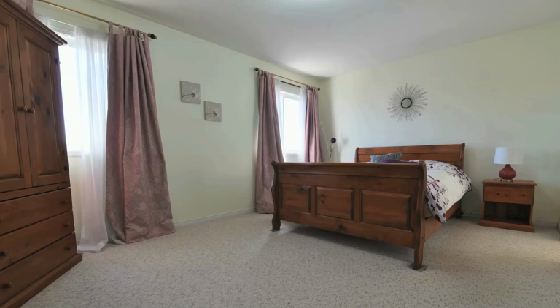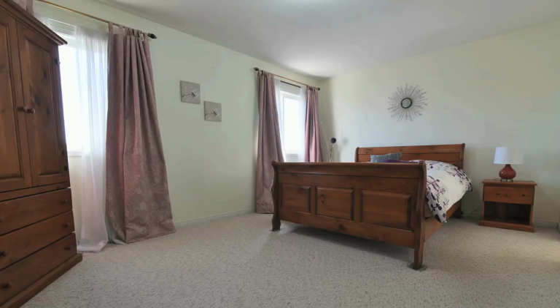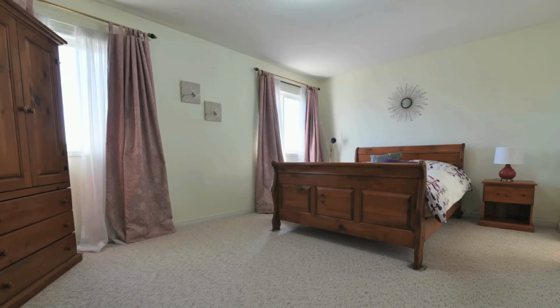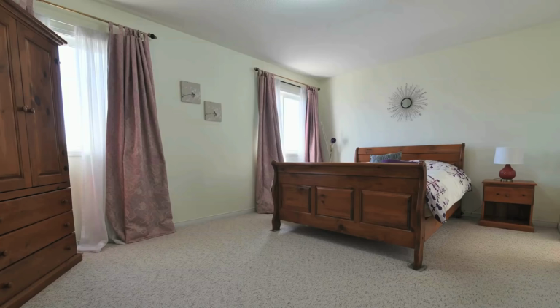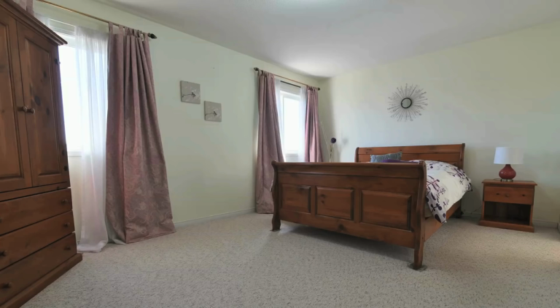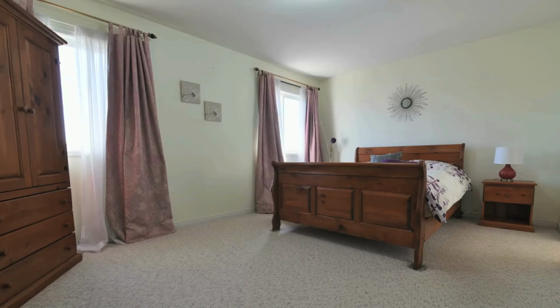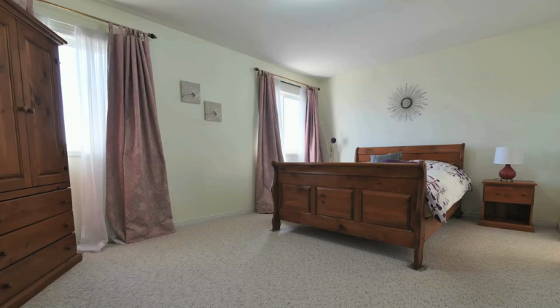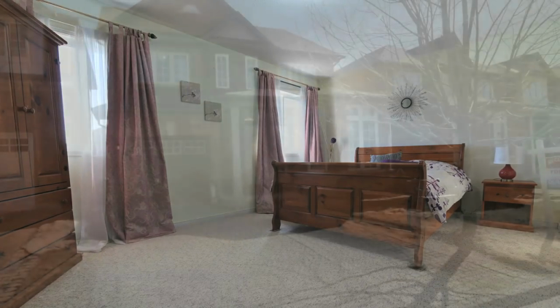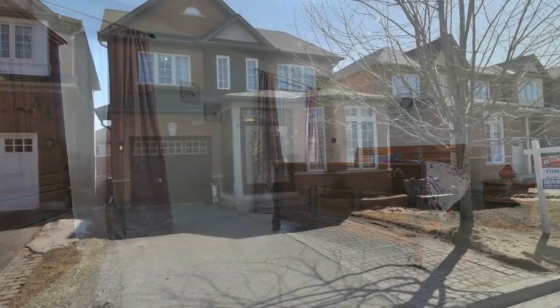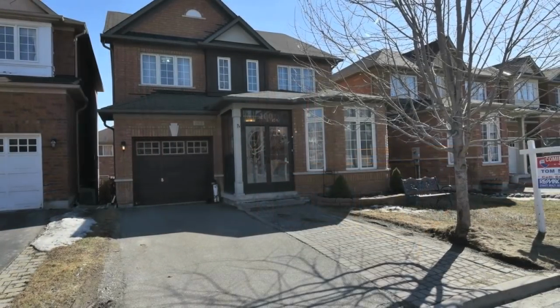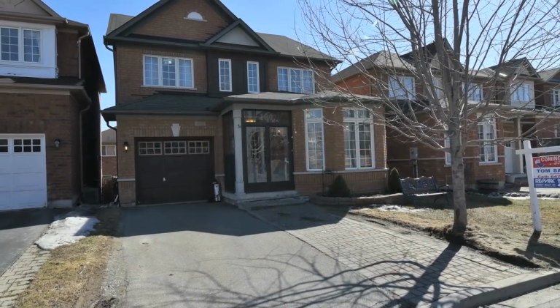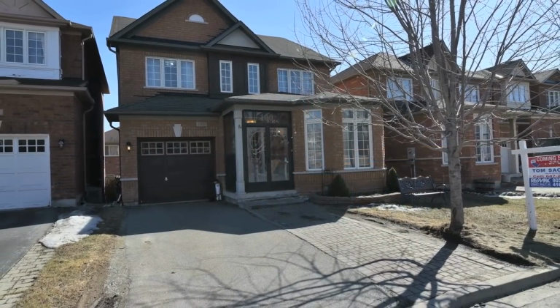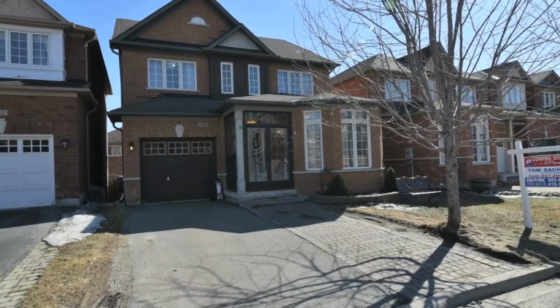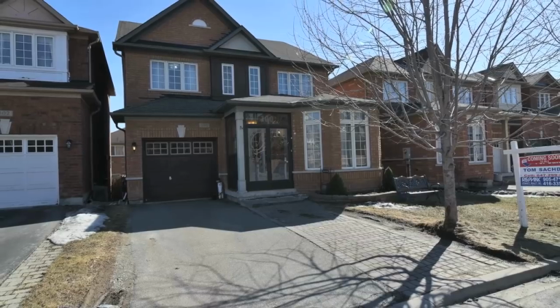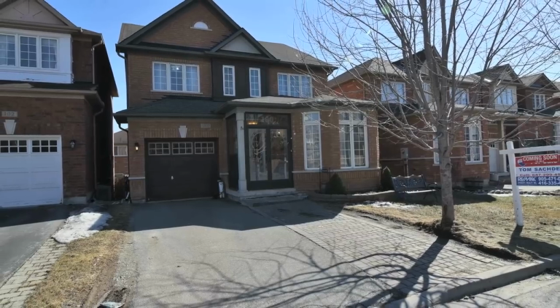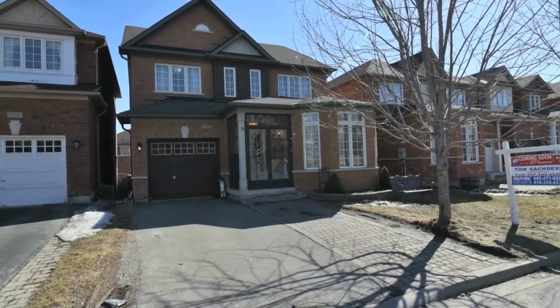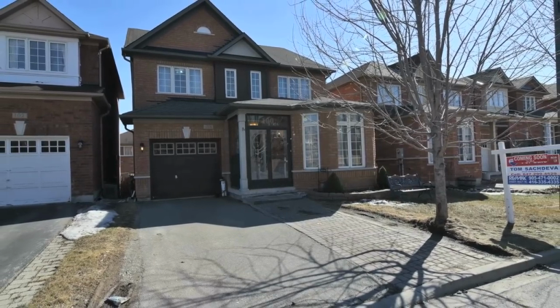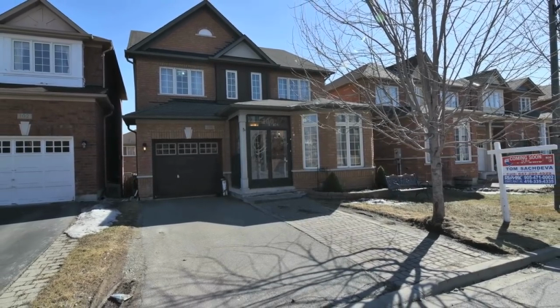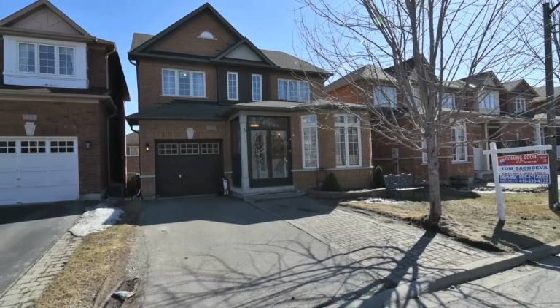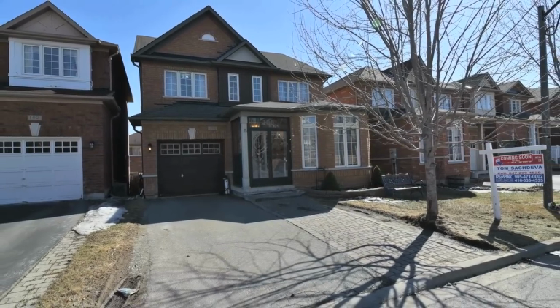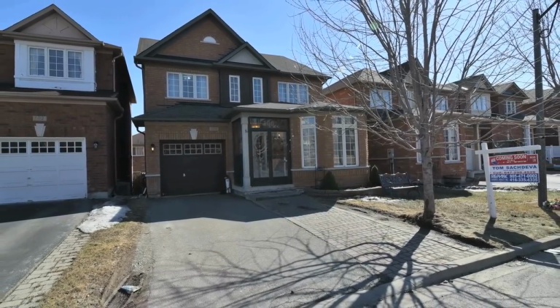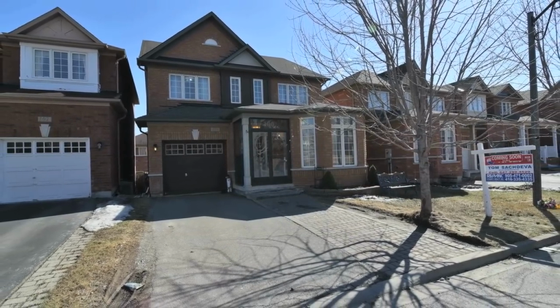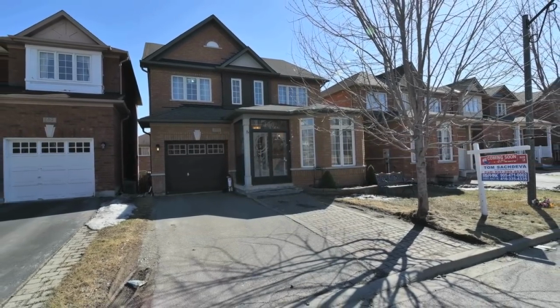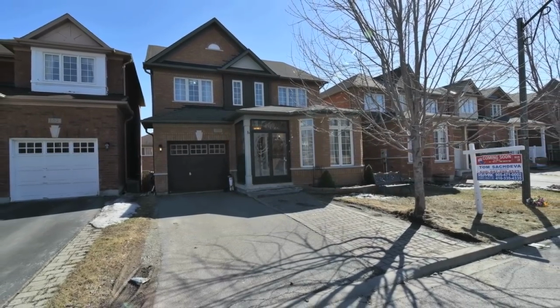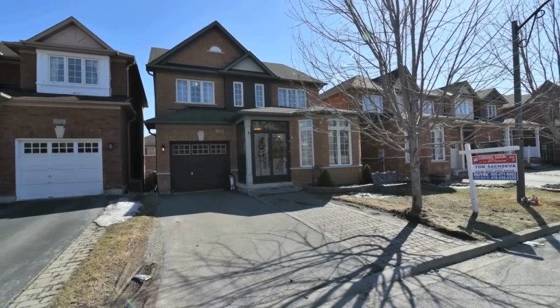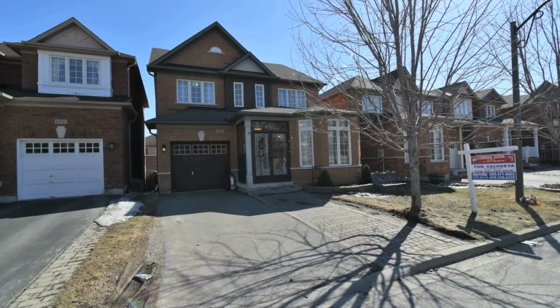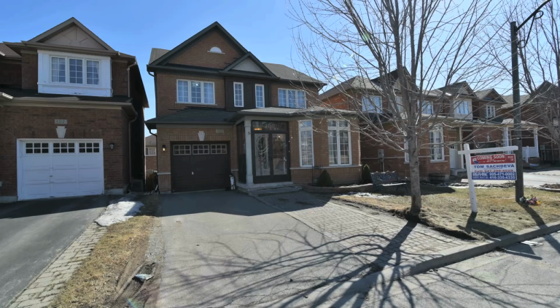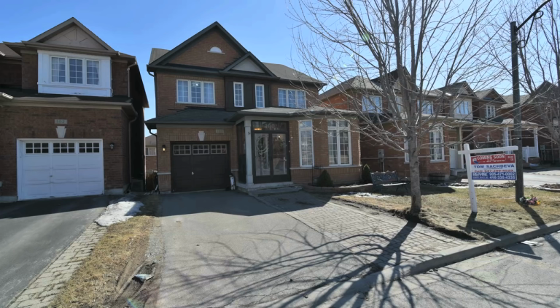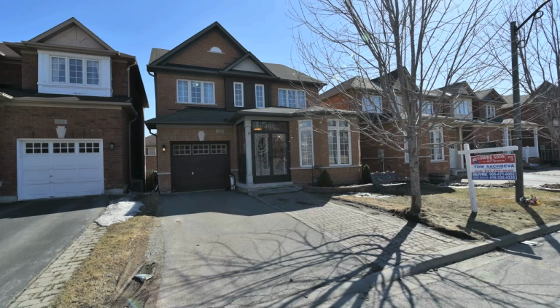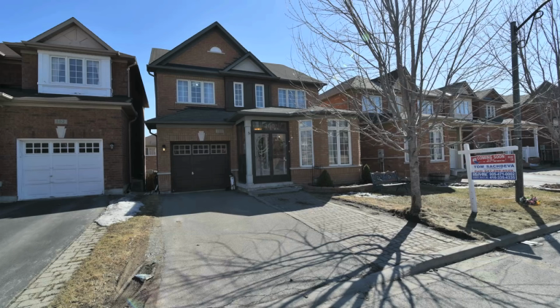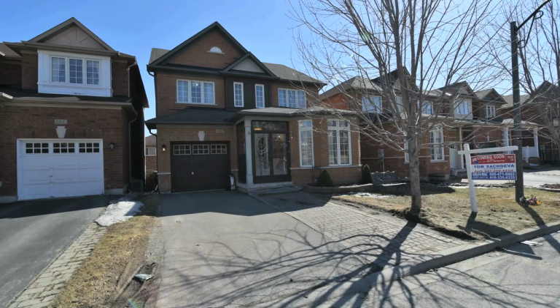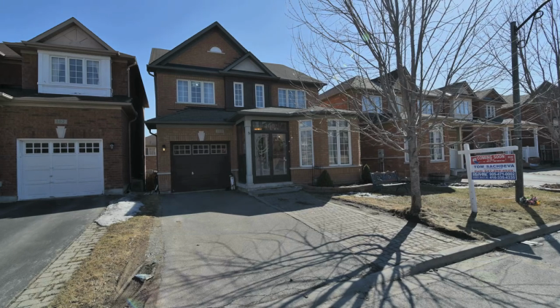Situated in the sought-after Wismer neighborhood, this home is within walking distance to the highly rated John McCrae Public School as well as Bur Oak Secondary School, and just a short drive to Markville Mall and Mount Joy GO Station.